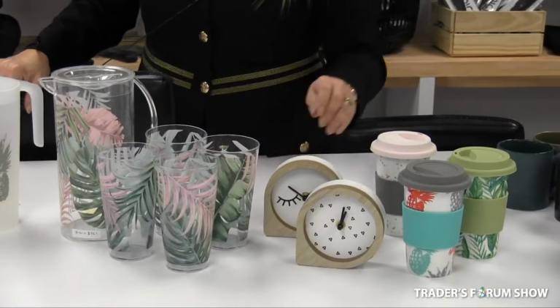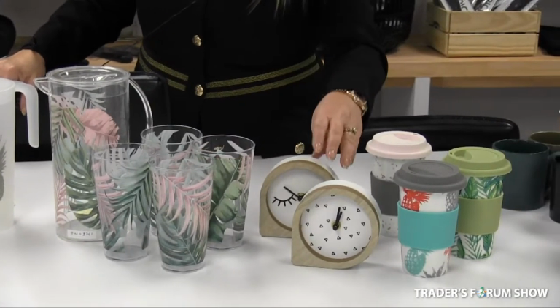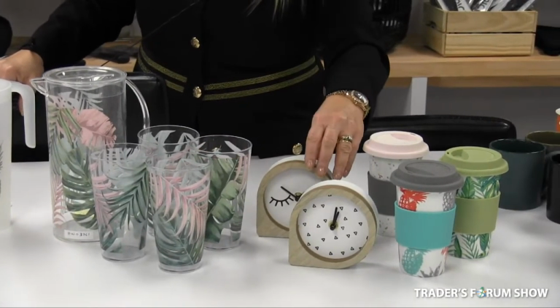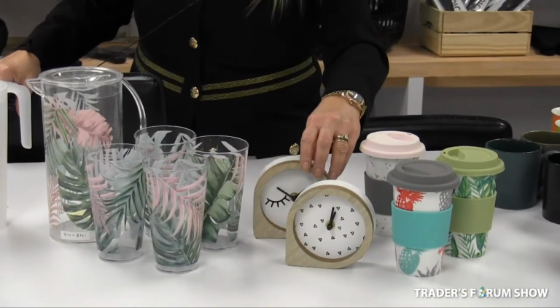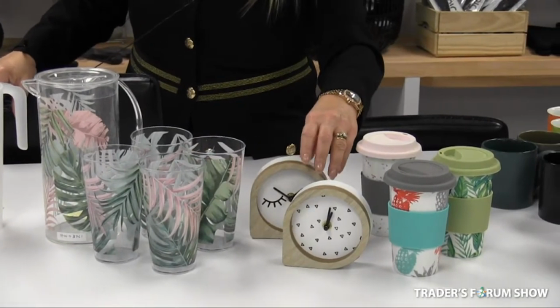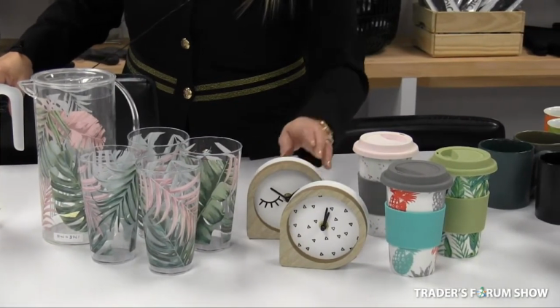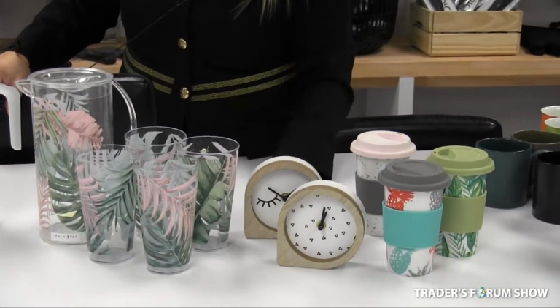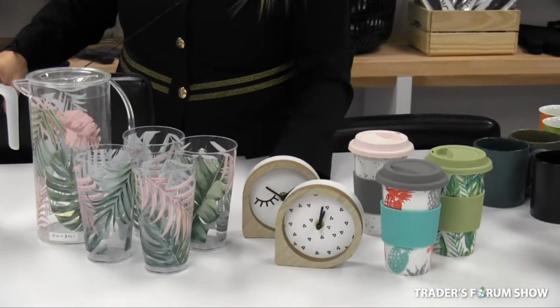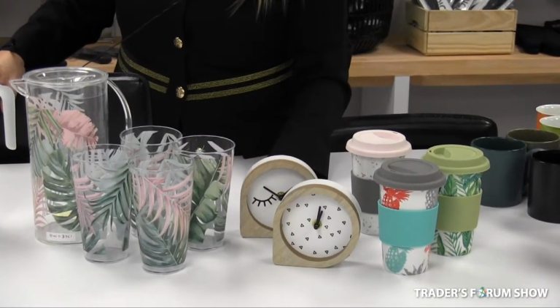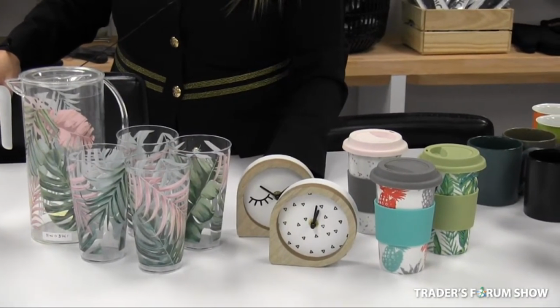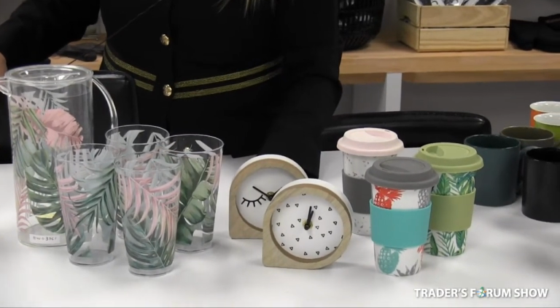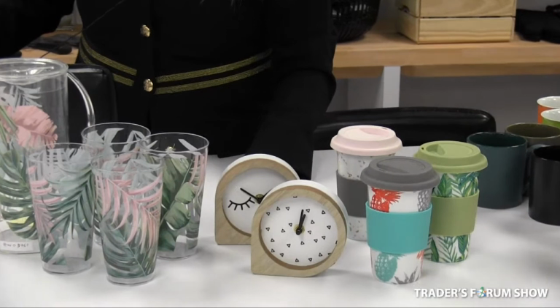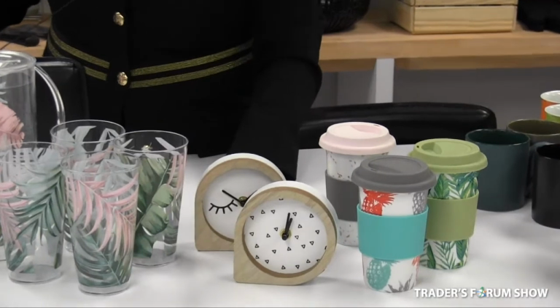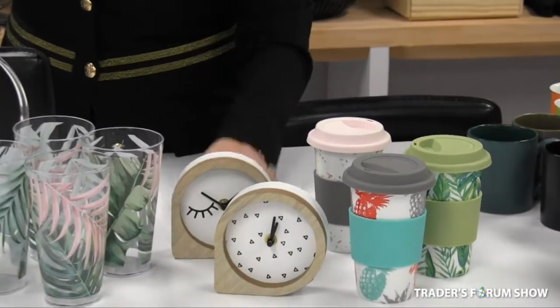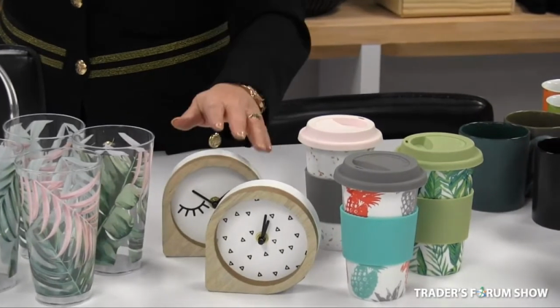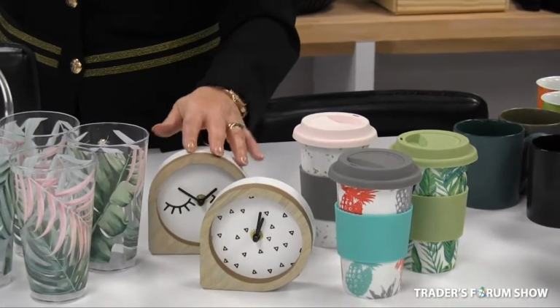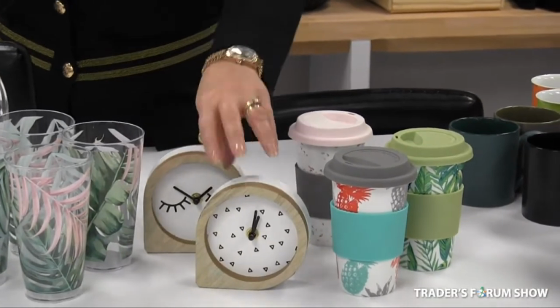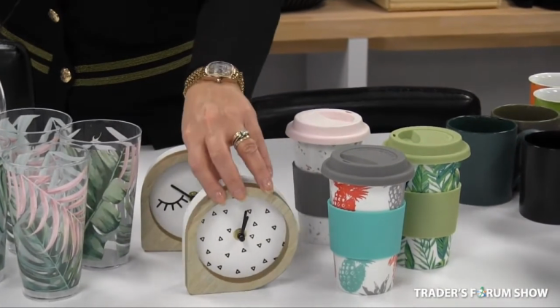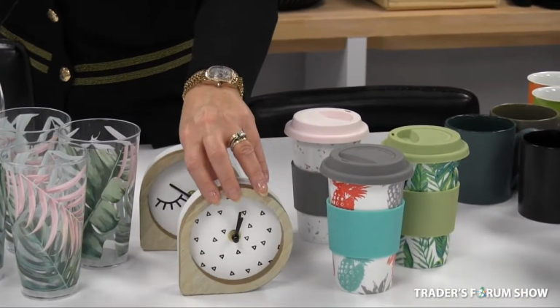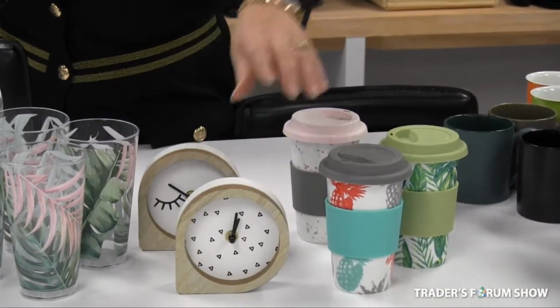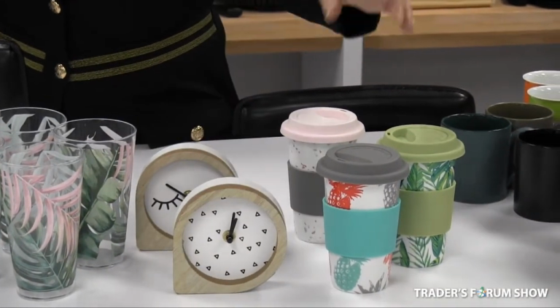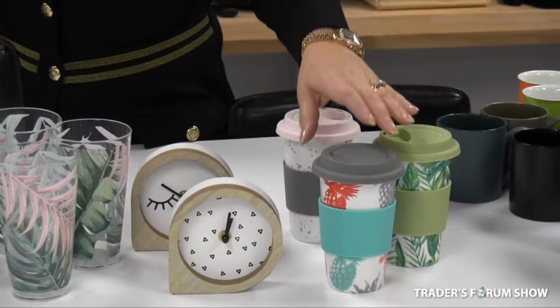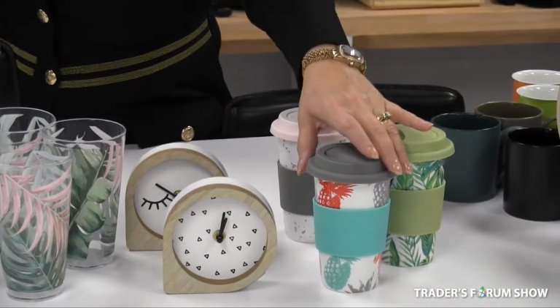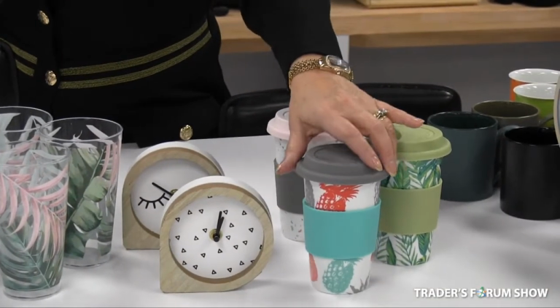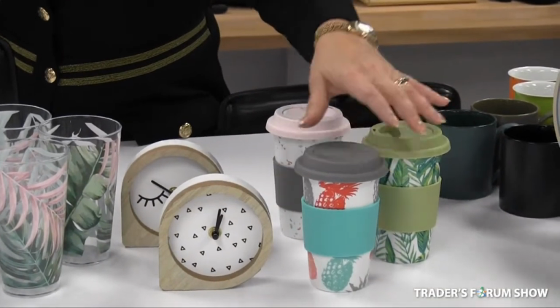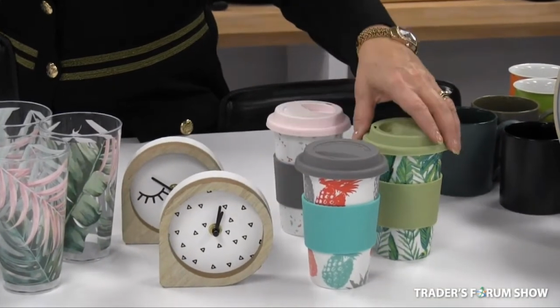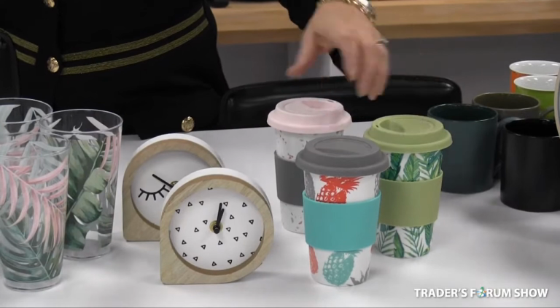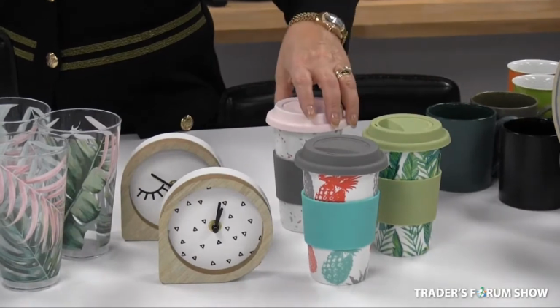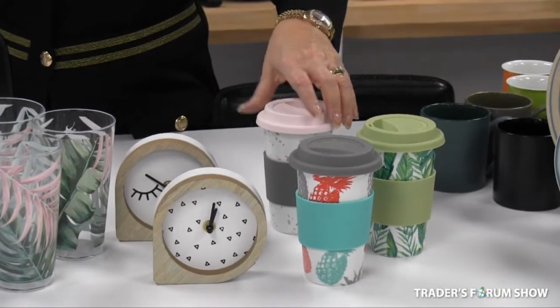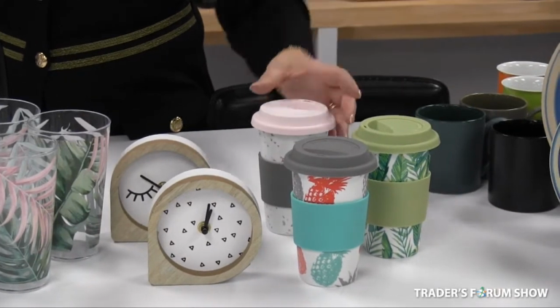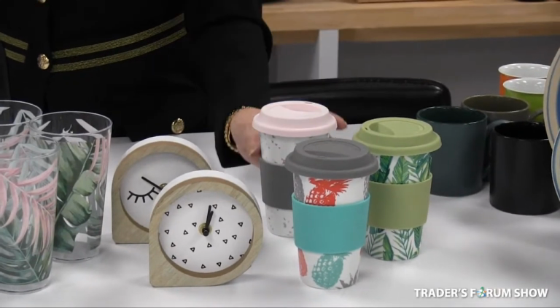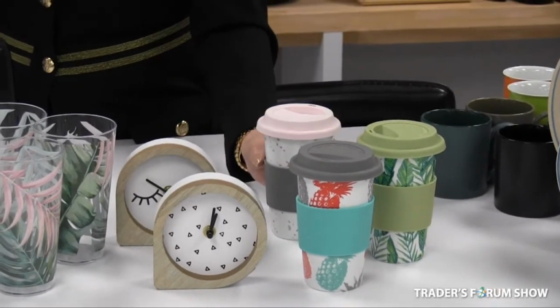We have these beautiful little wooden table clocks for $2.50. We also have these beautiful travel mugs for $3.60.